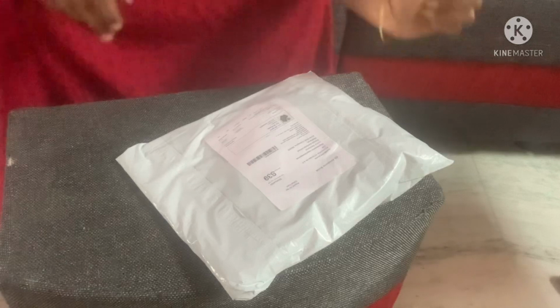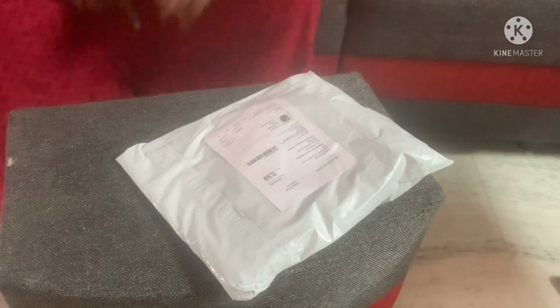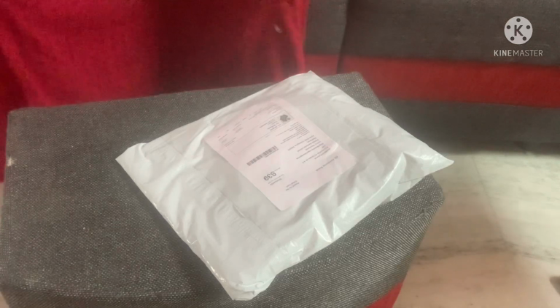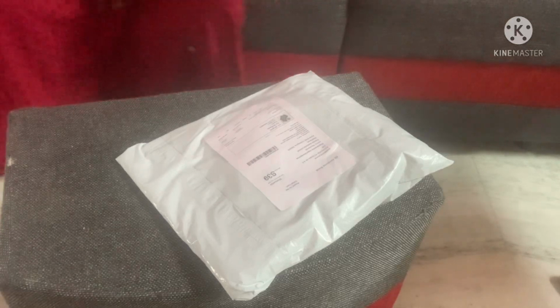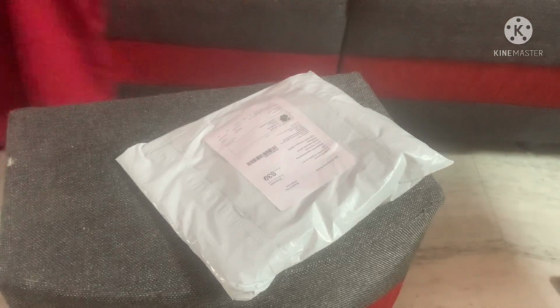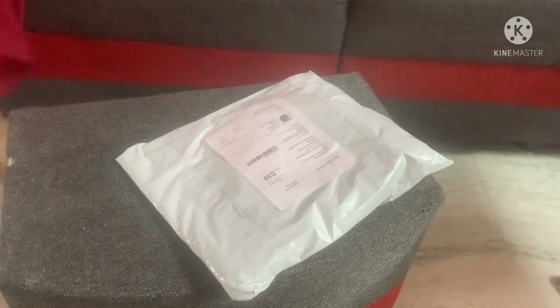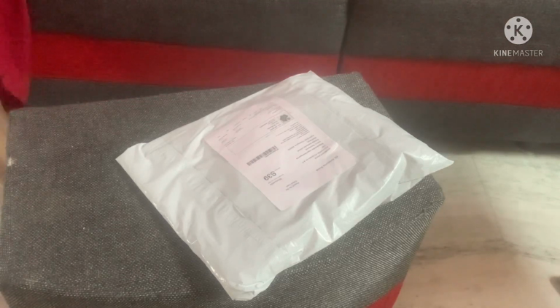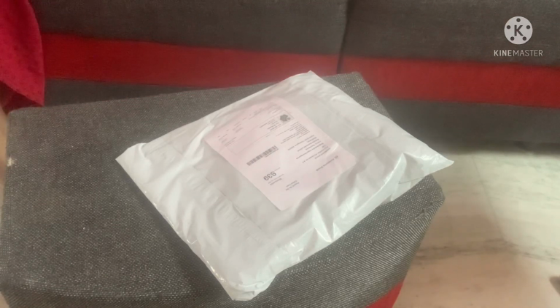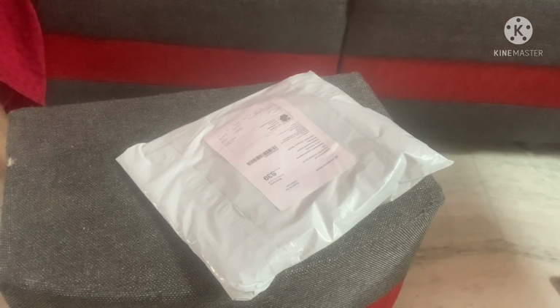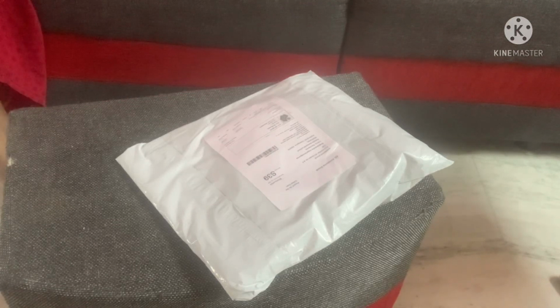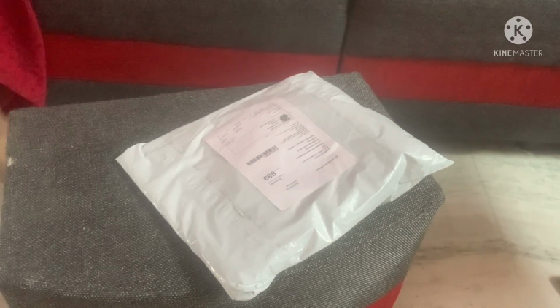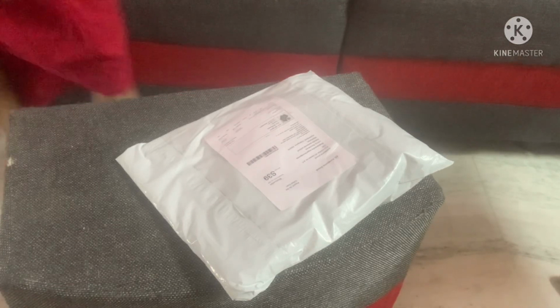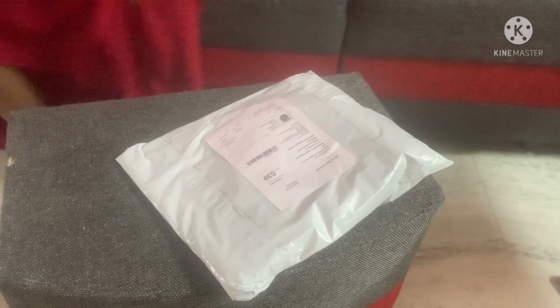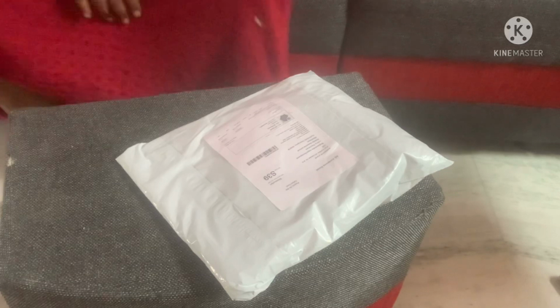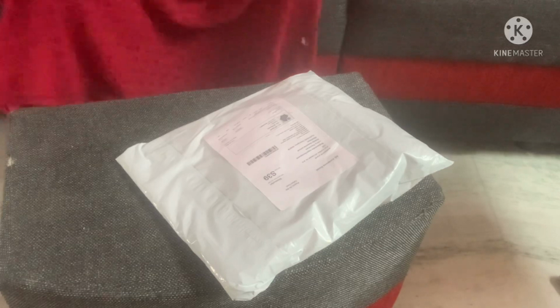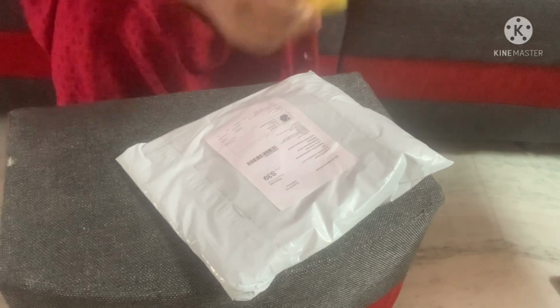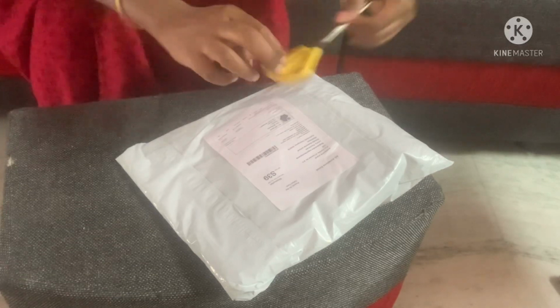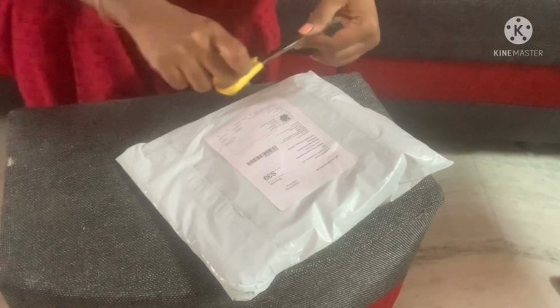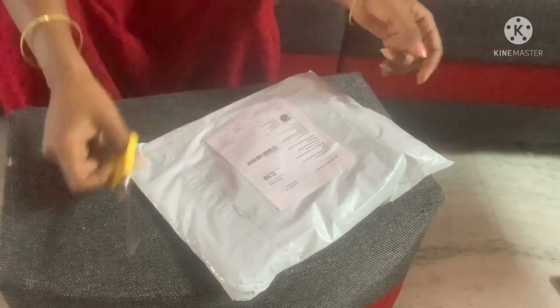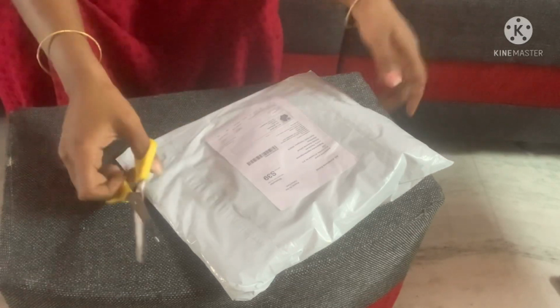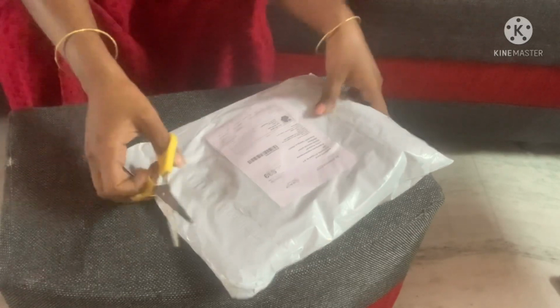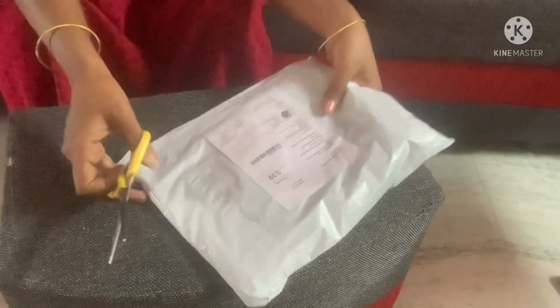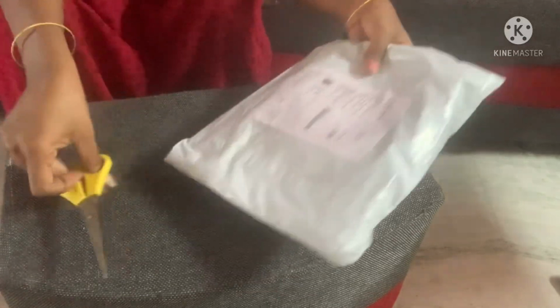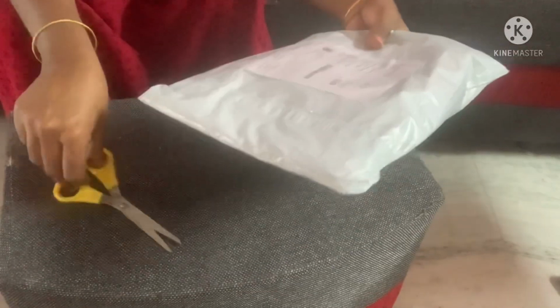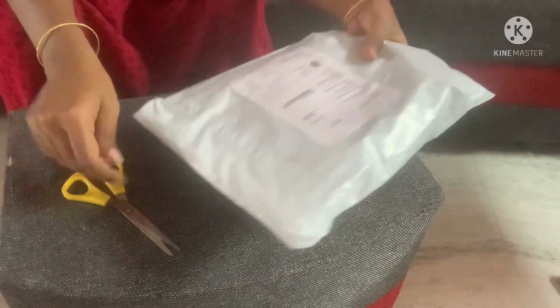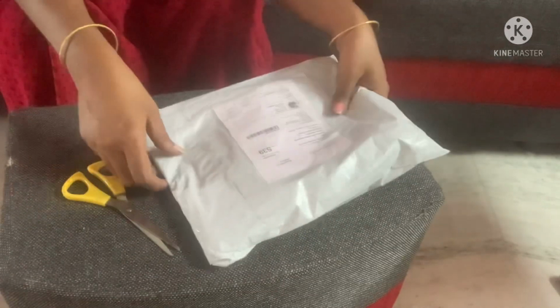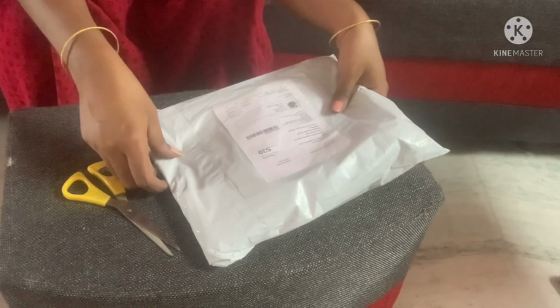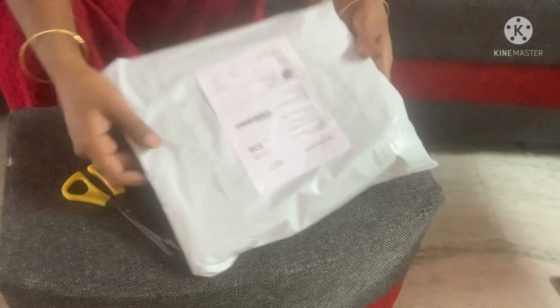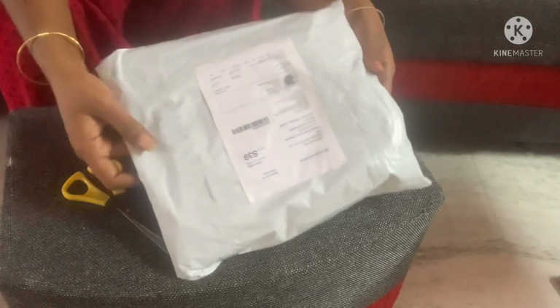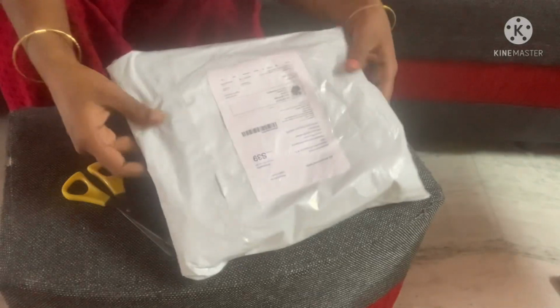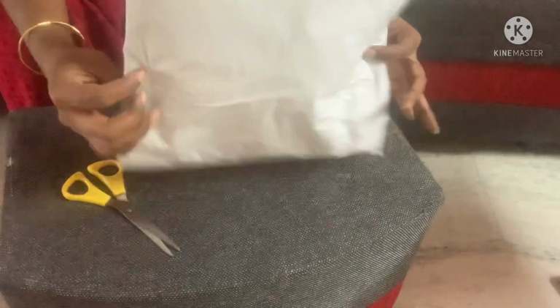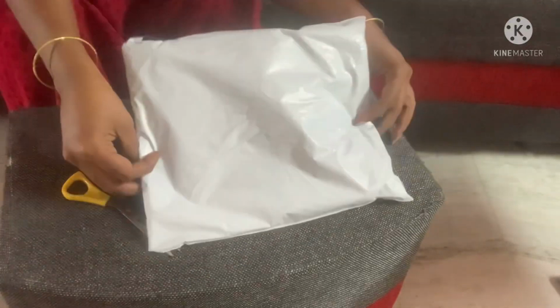Hello all! Welcome back to our channel Anushri Vlogs. Today, I am going to show you what I want to show you. I am going to order a blouse for me, so let's look at my unboxing.